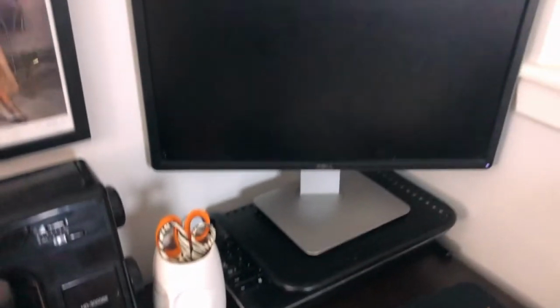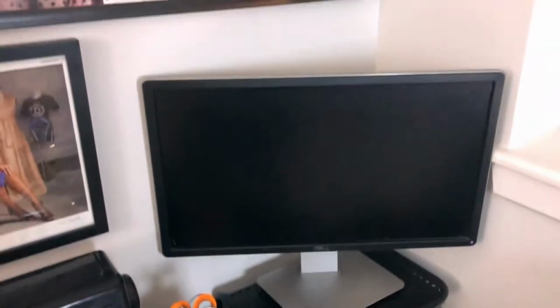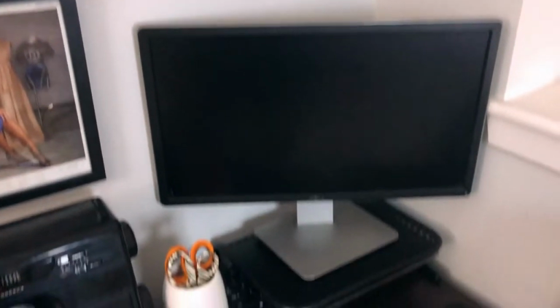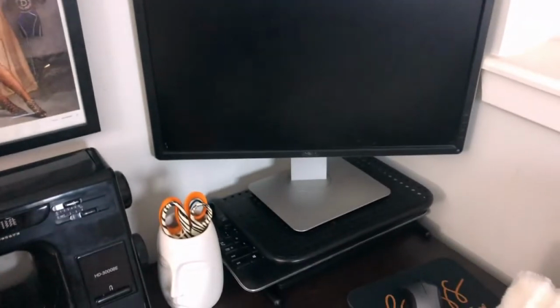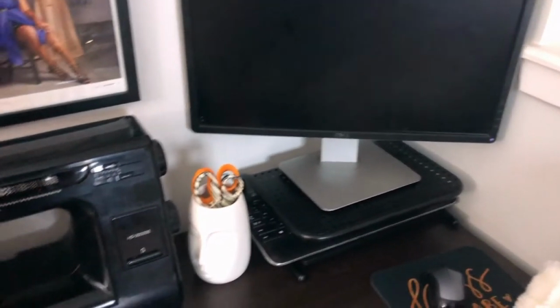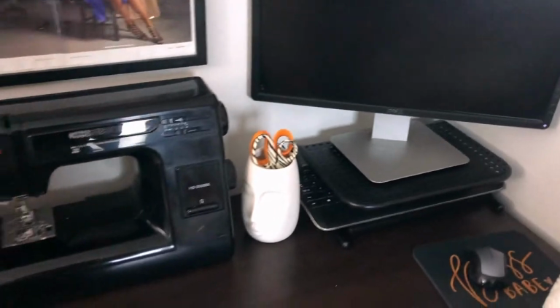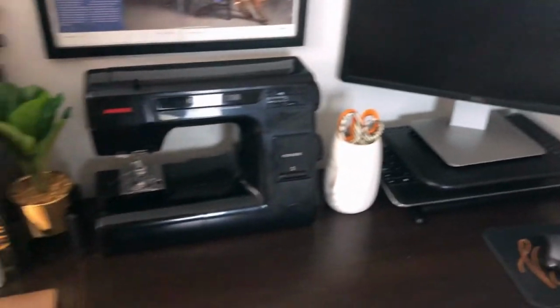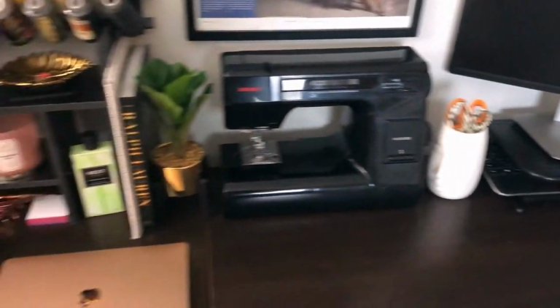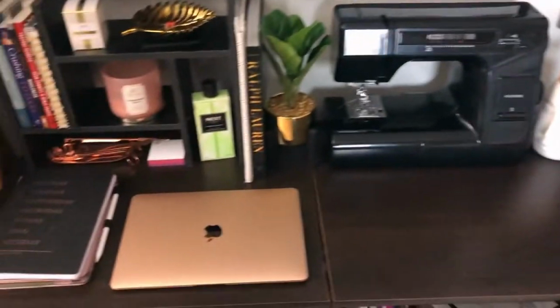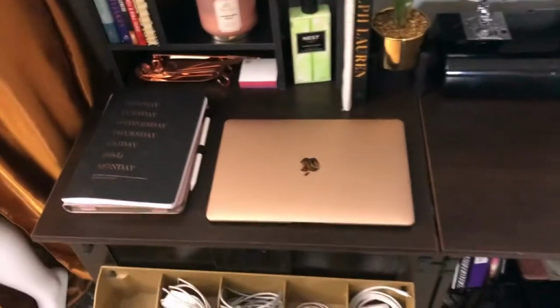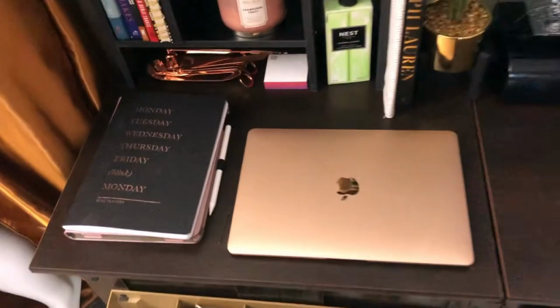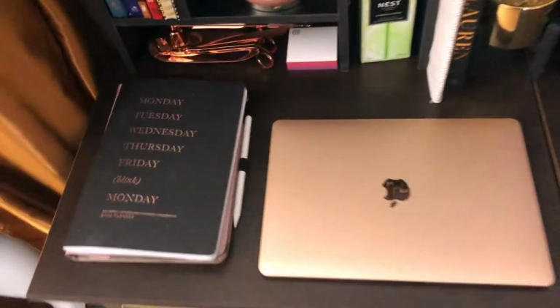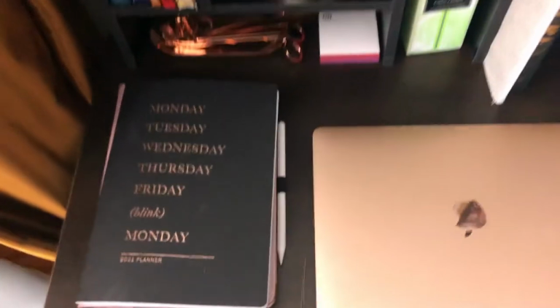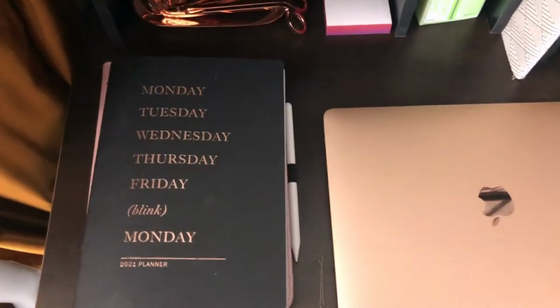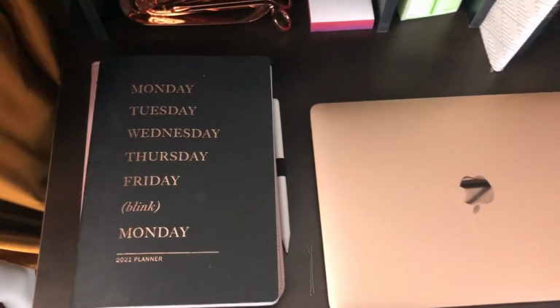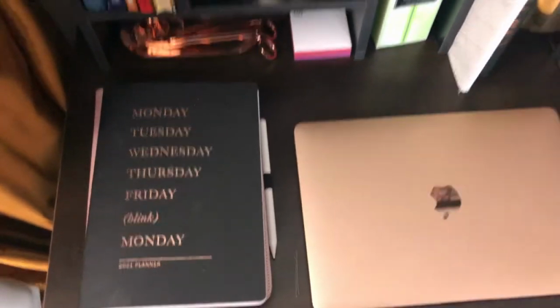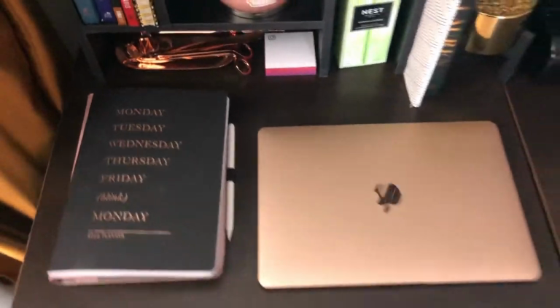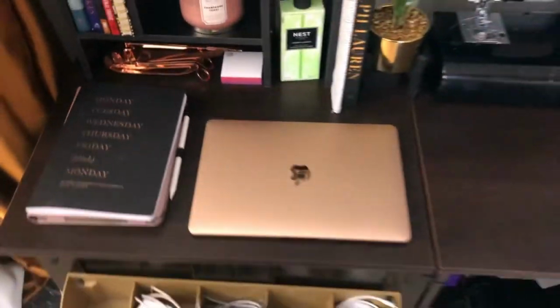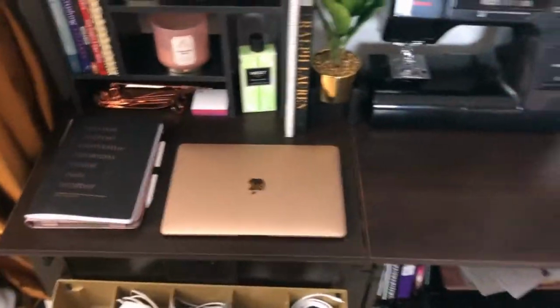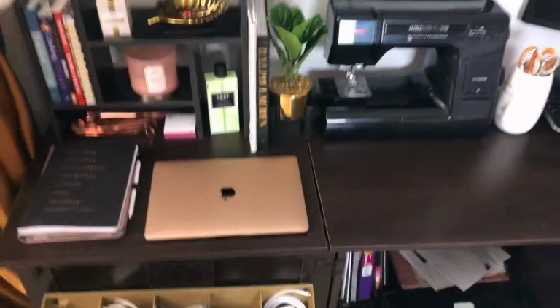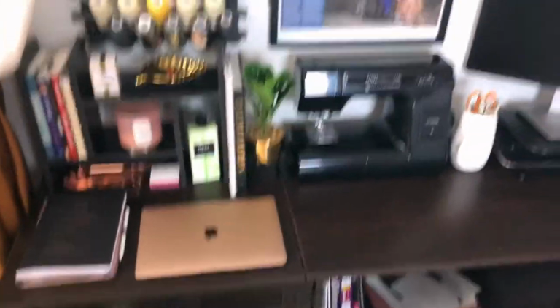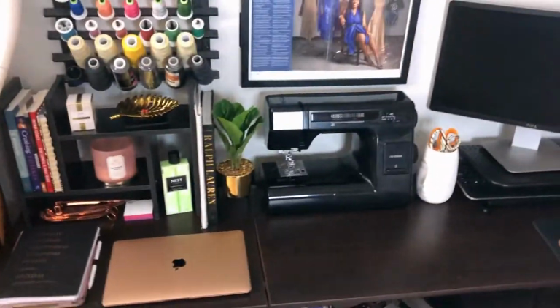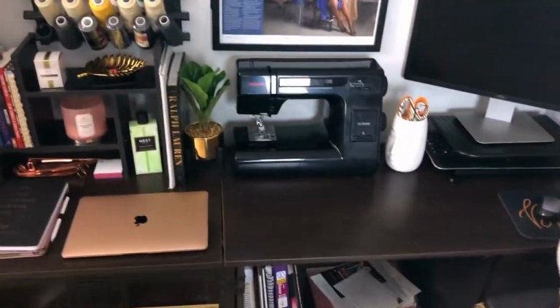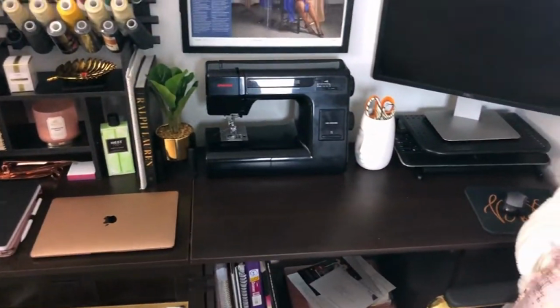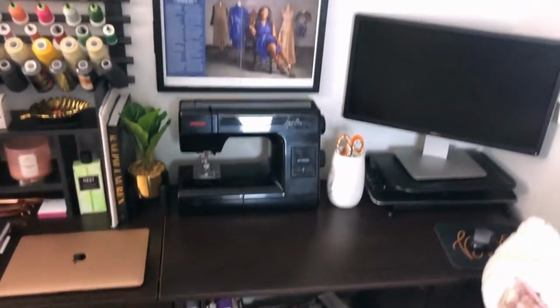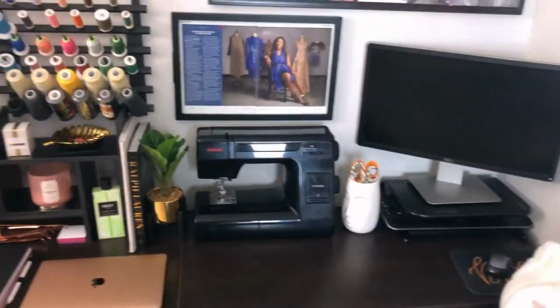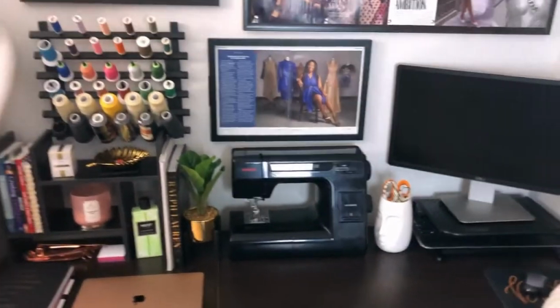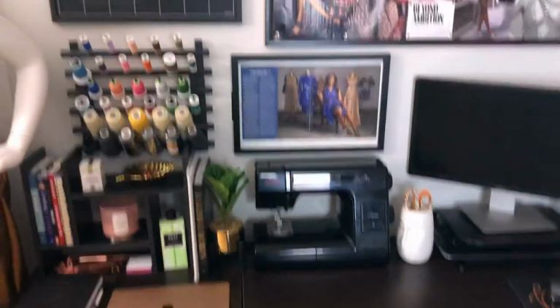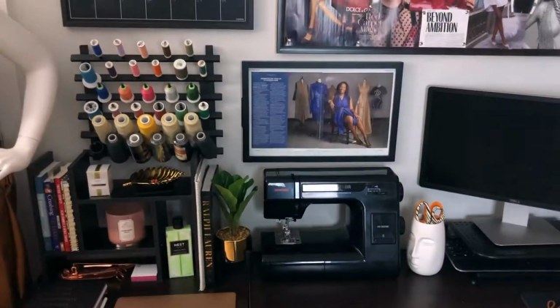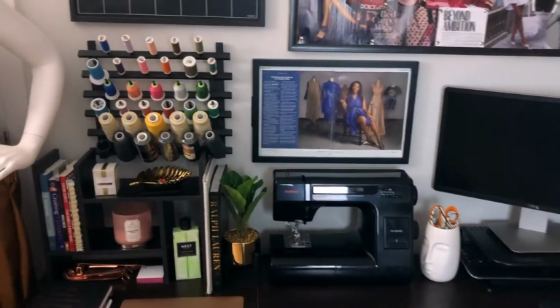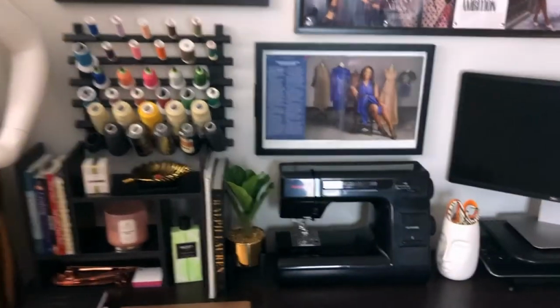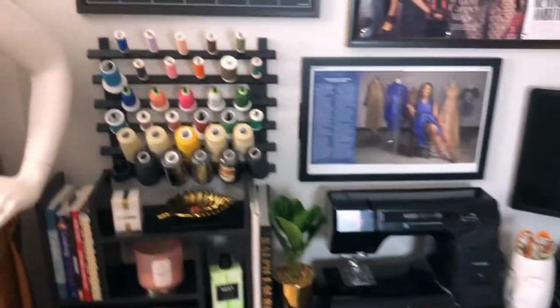This is my computer where I do all my work, and then I have my laptop and my planner. That is what is currently on my desk.